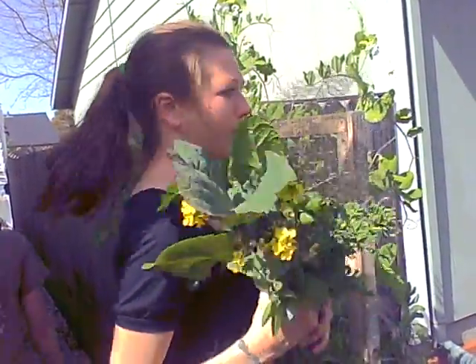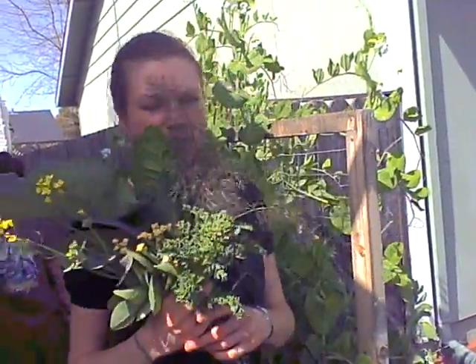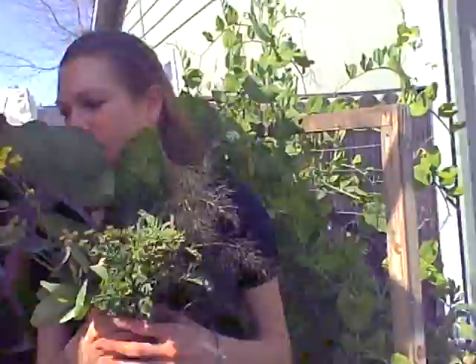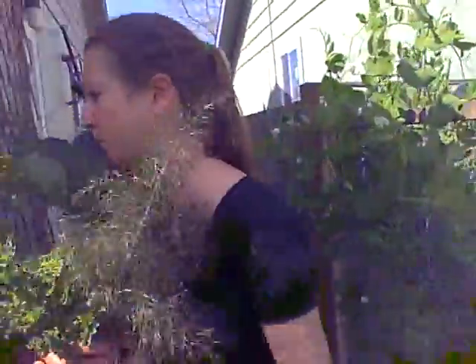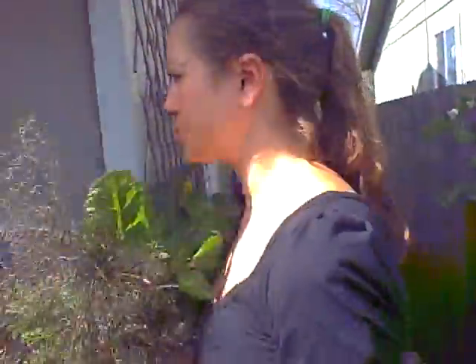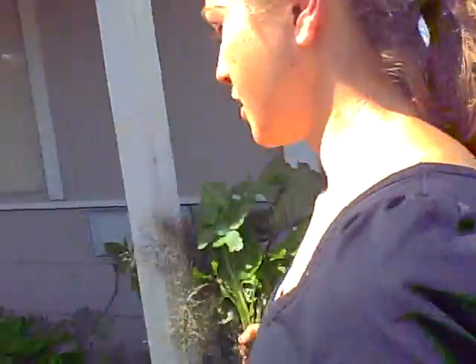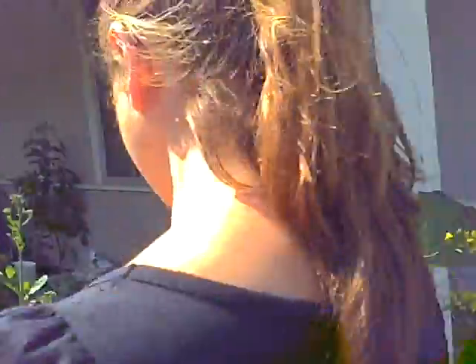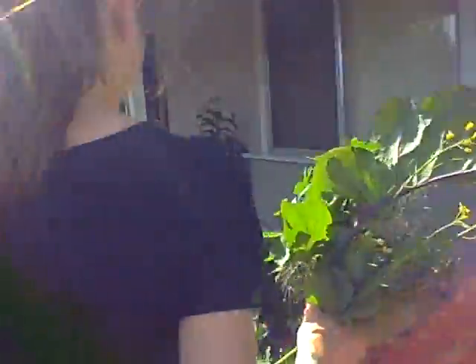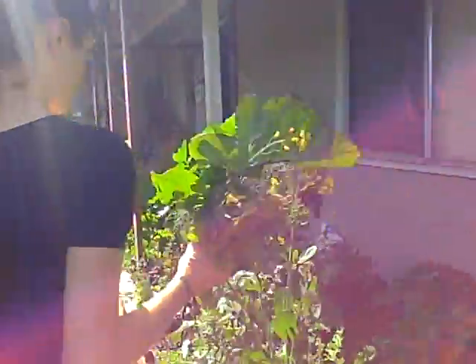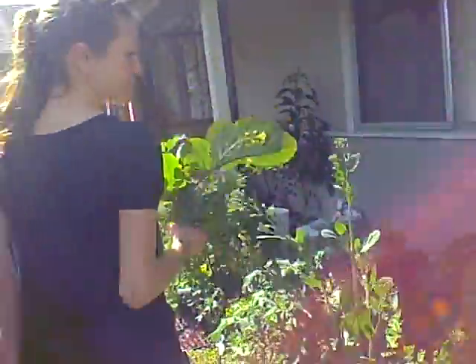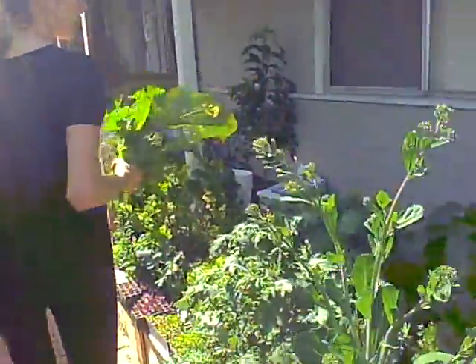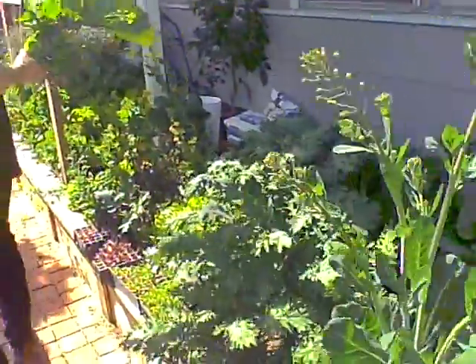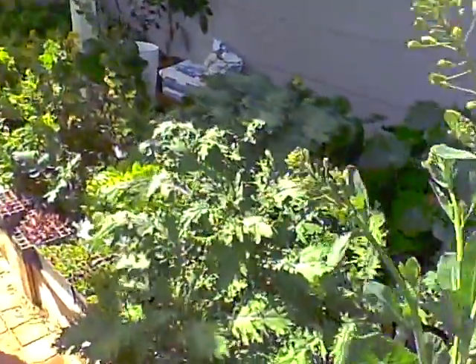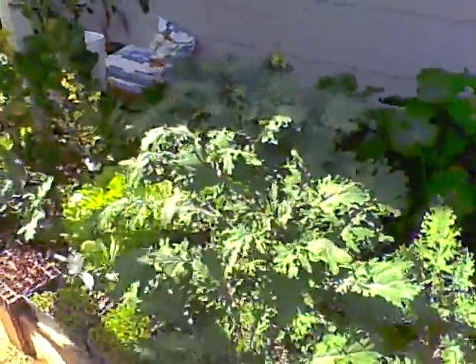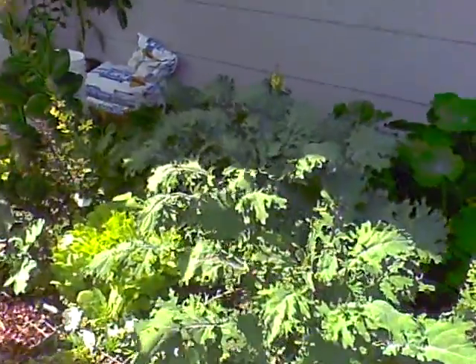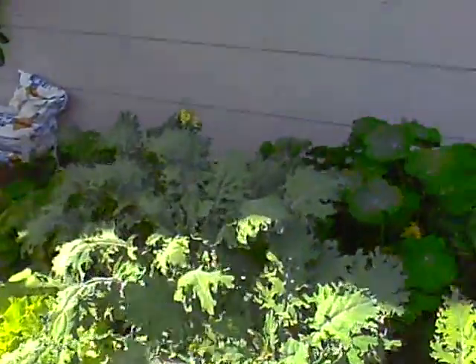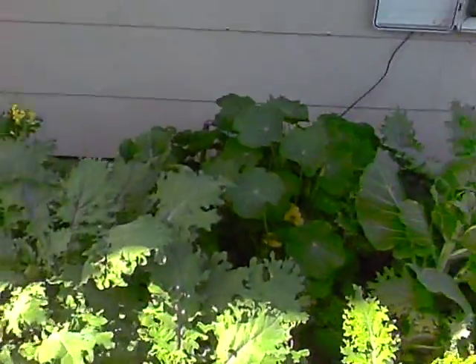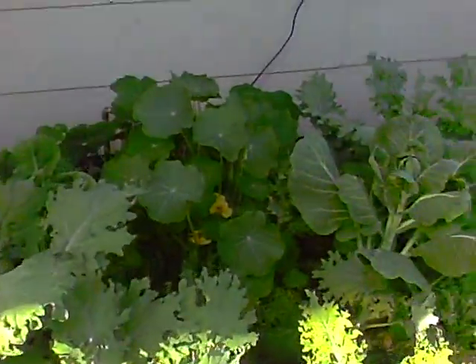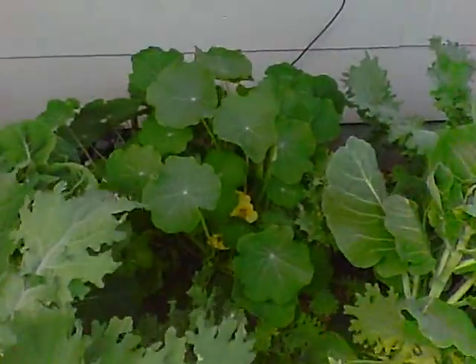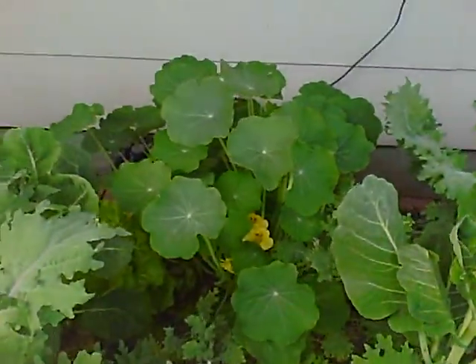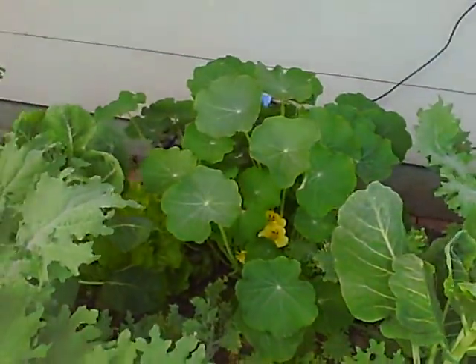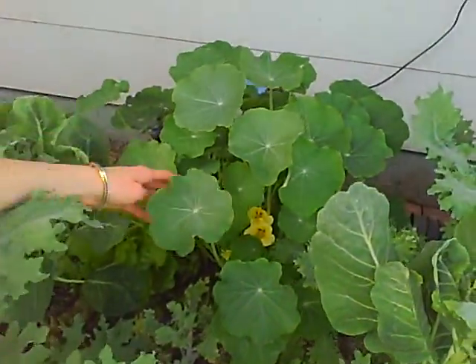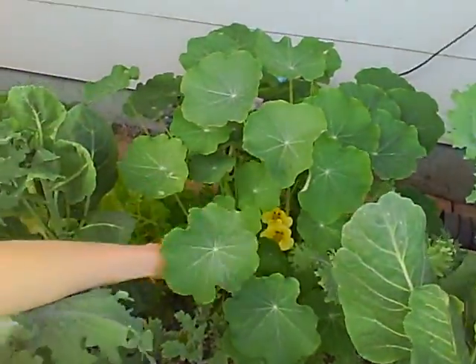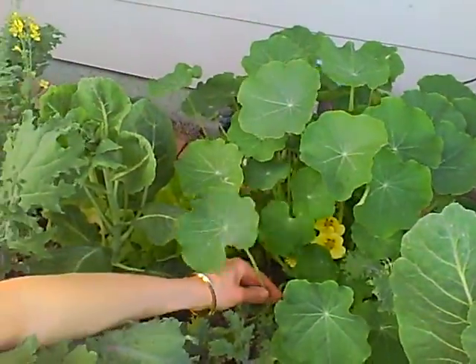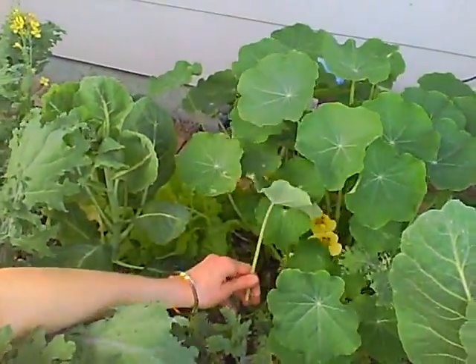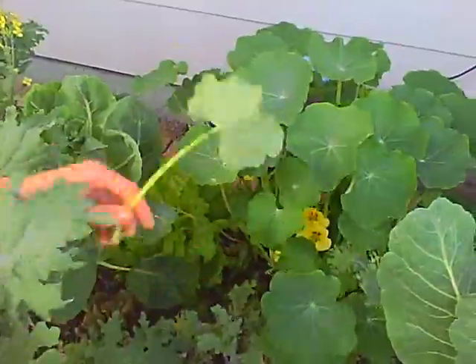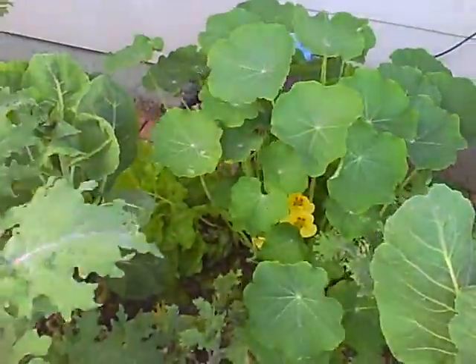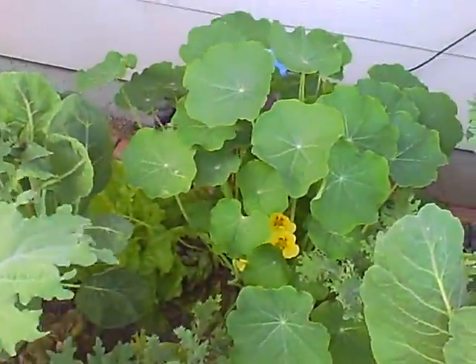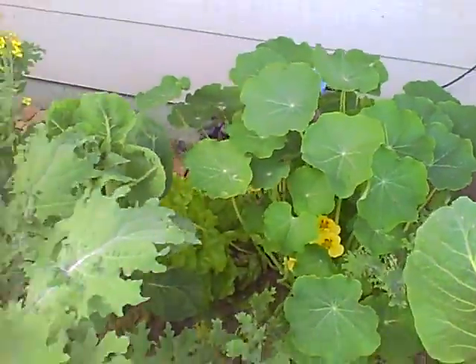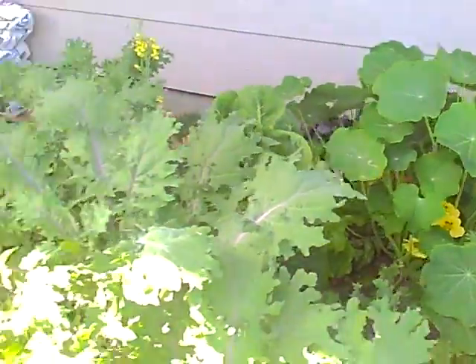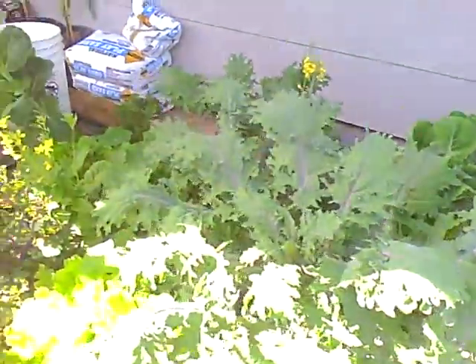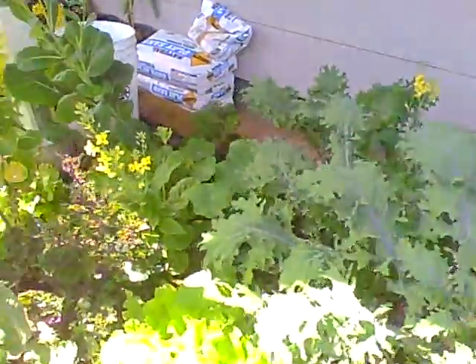One other thing I wanted to show about juicing — we'll go back this way so you can see the rest of the garden. Nasturtium: I like to juice a nasturtium leaf, that puts a cool zing to your juice. But again, not too many of those.